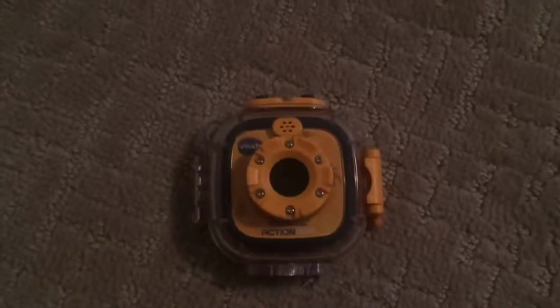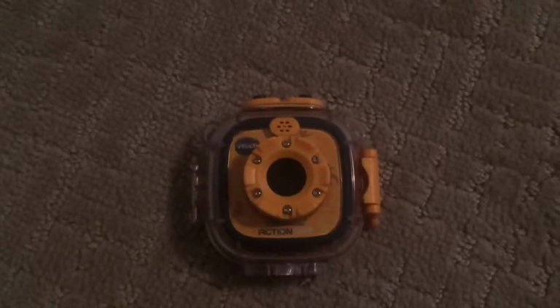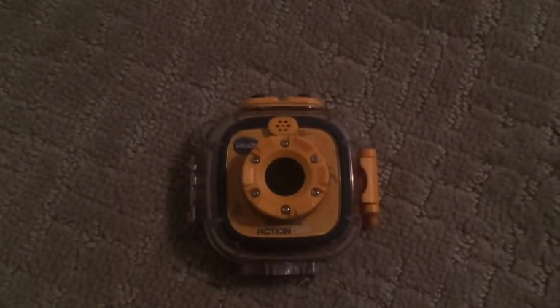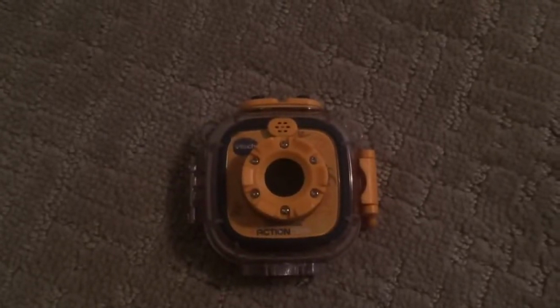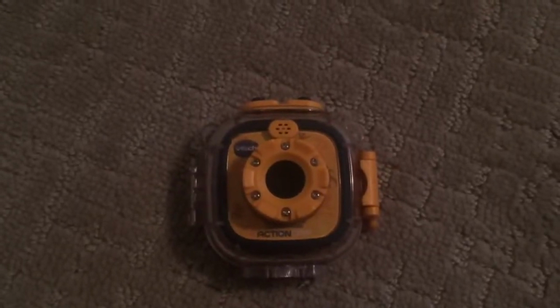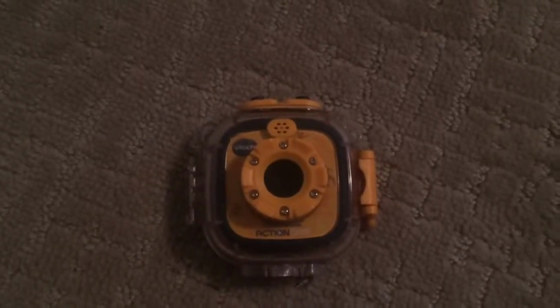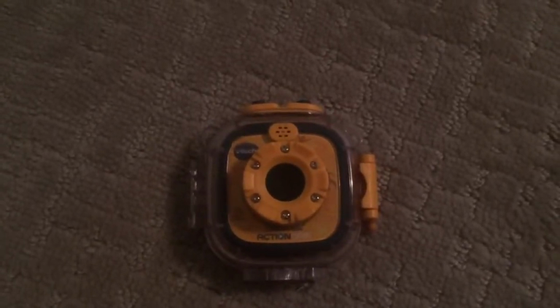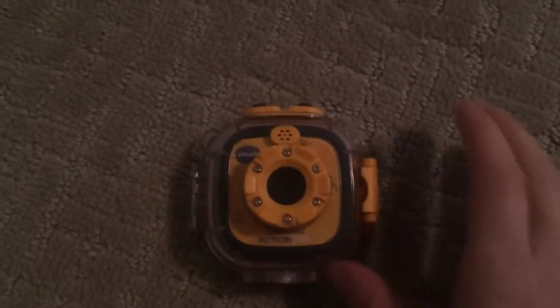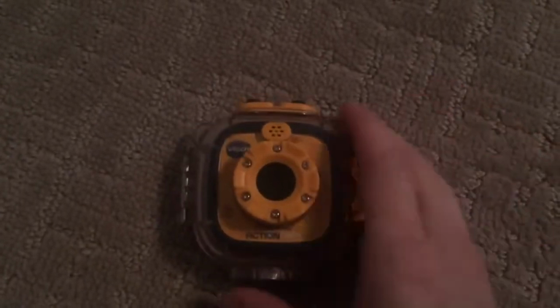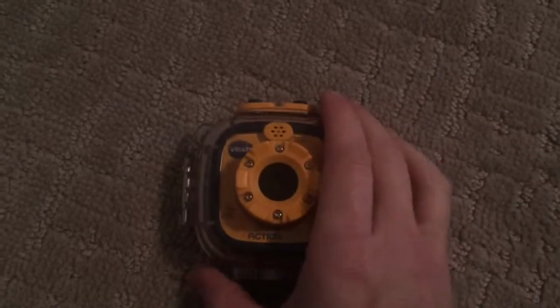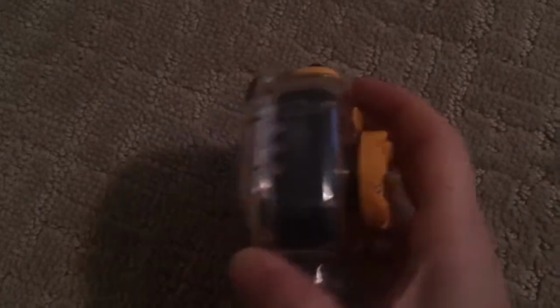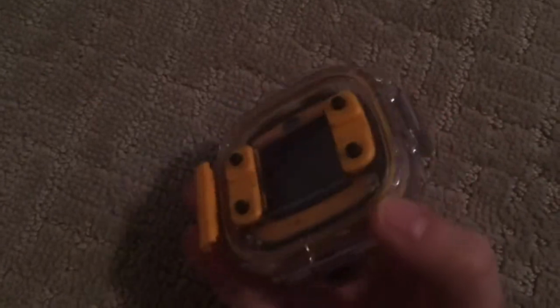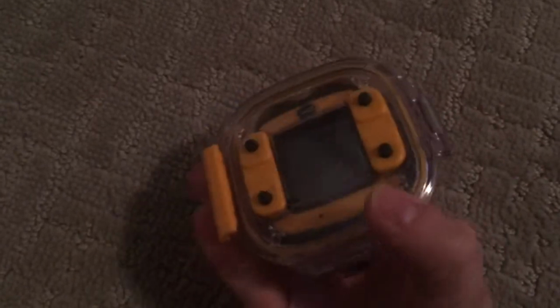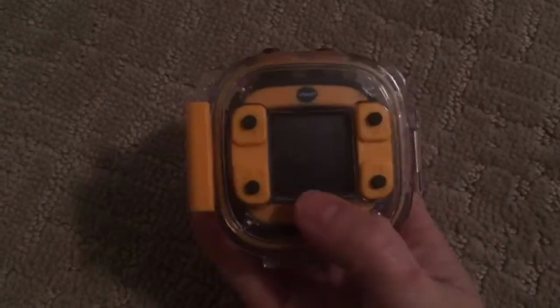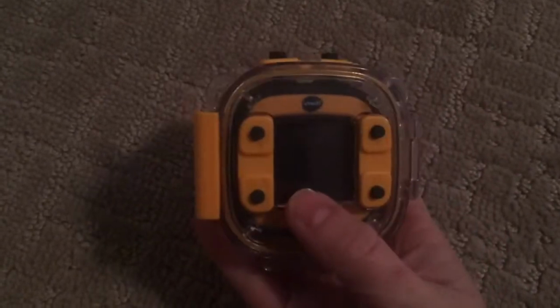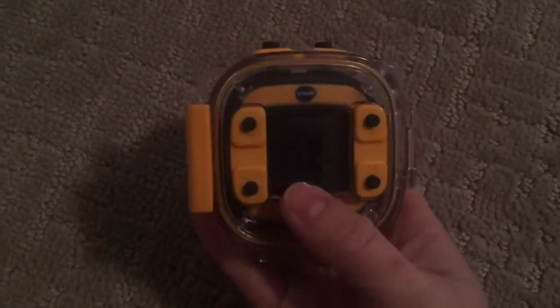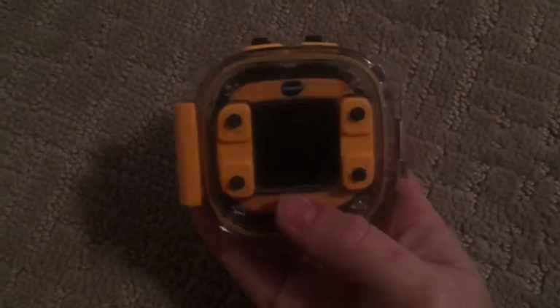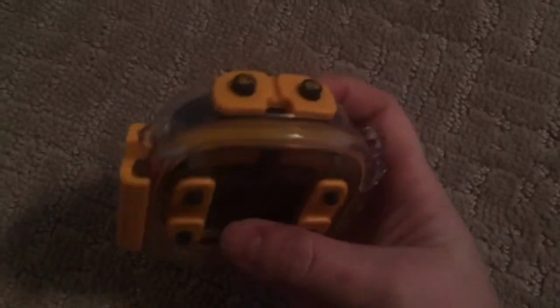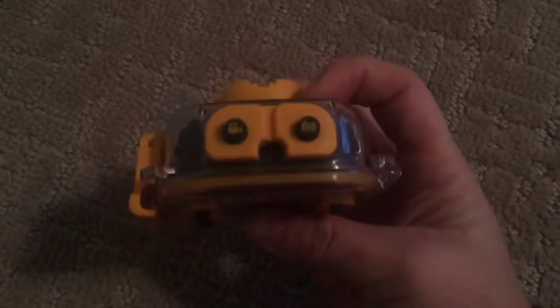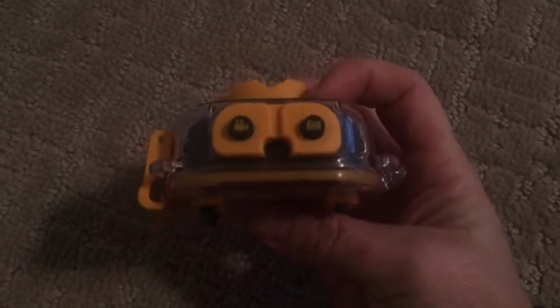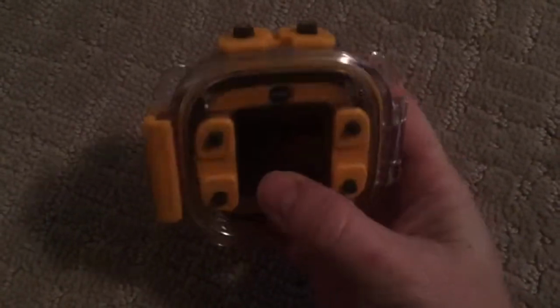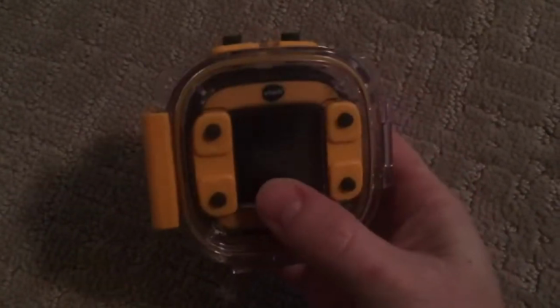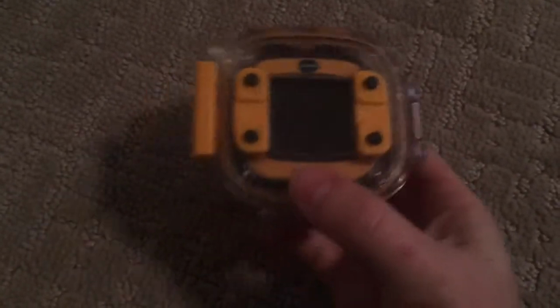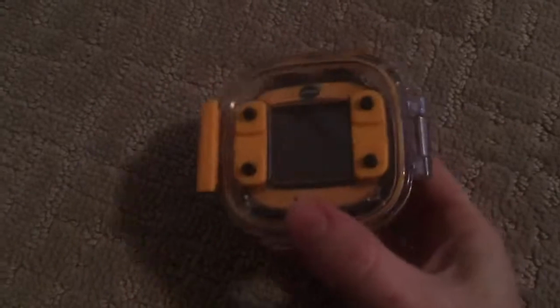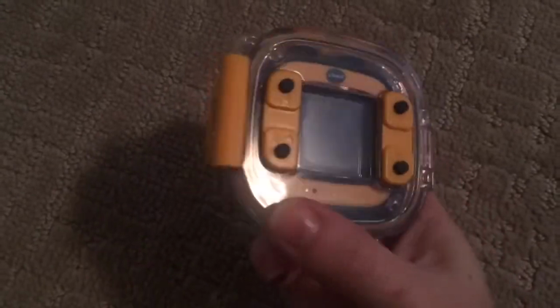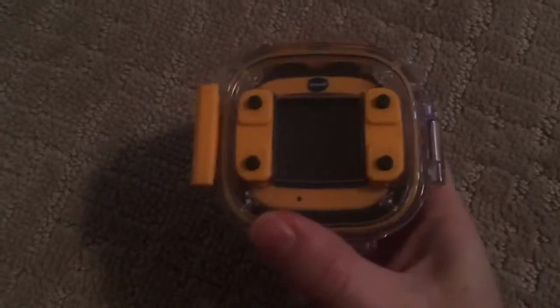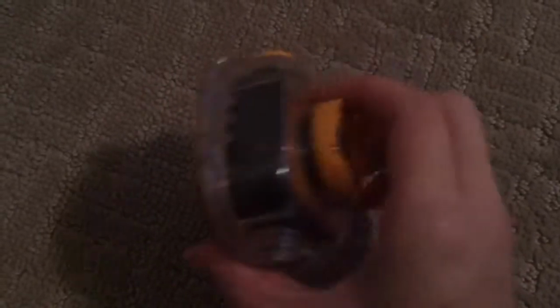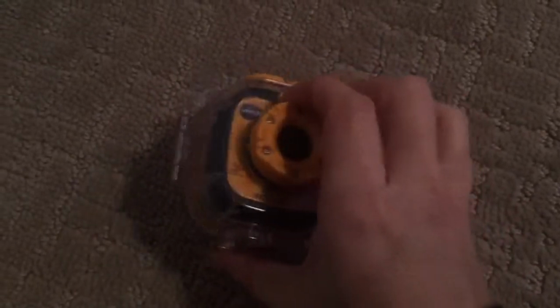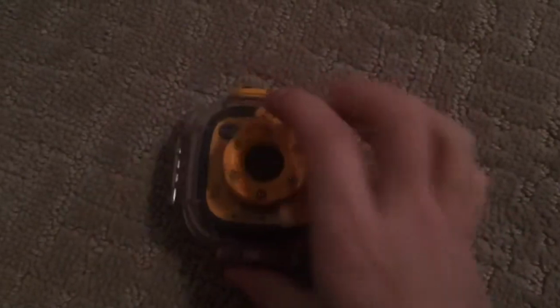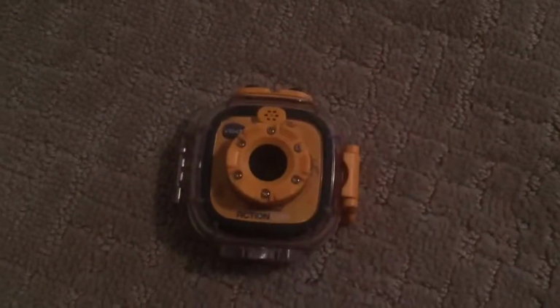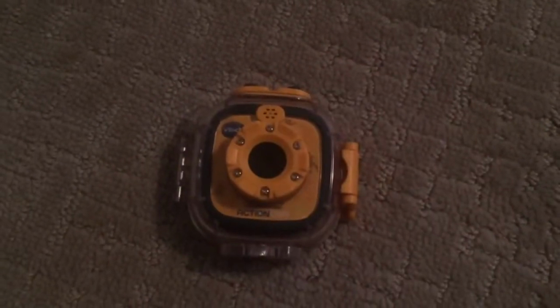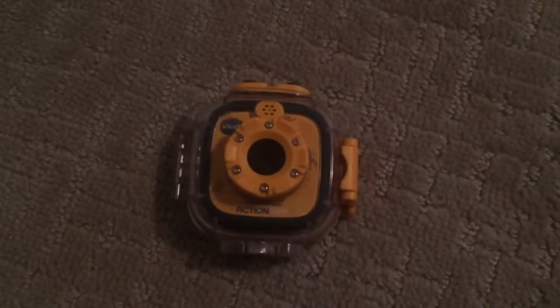So this is what the Action Cam looks like in its waterproof case. And here's a short clip my son and his friend took going down the water slide at our local indoor pool.